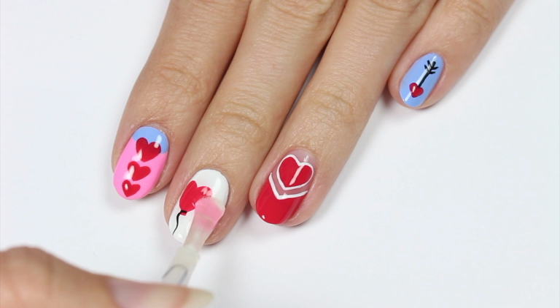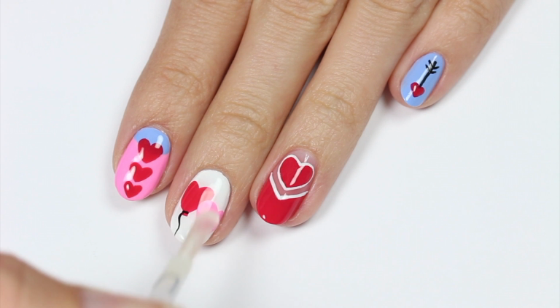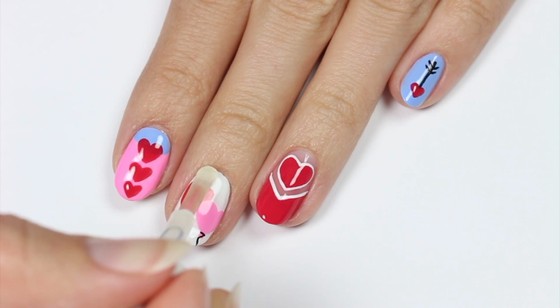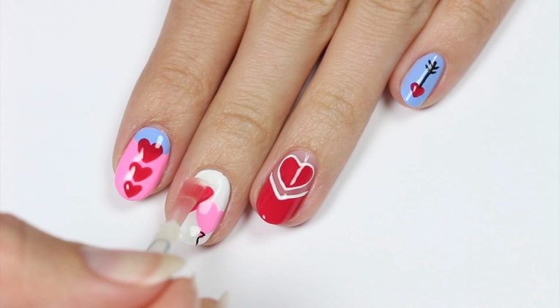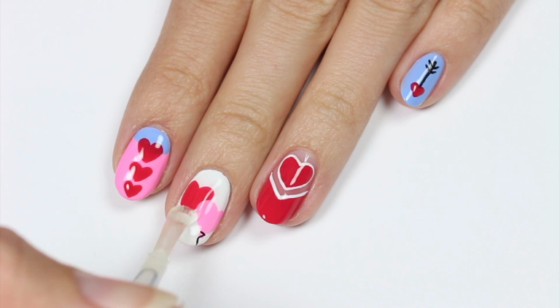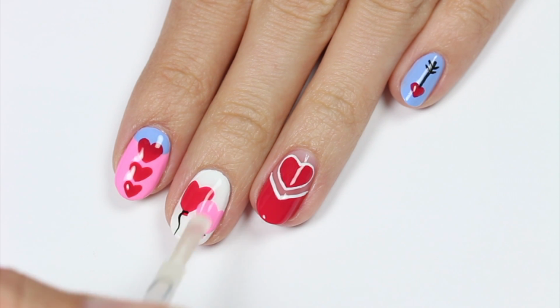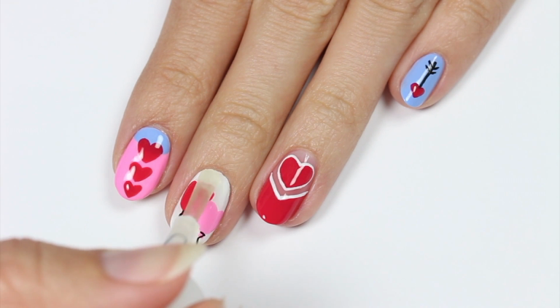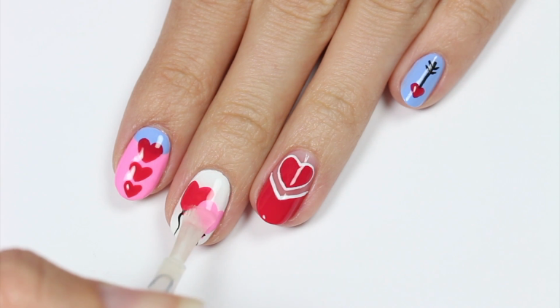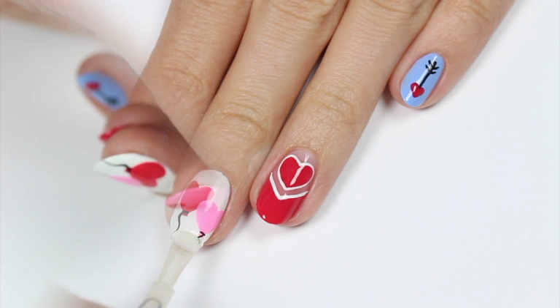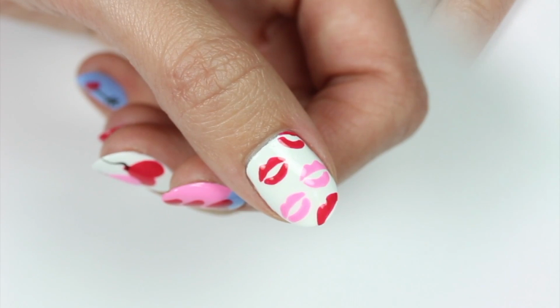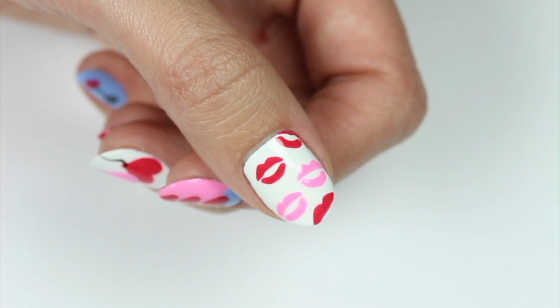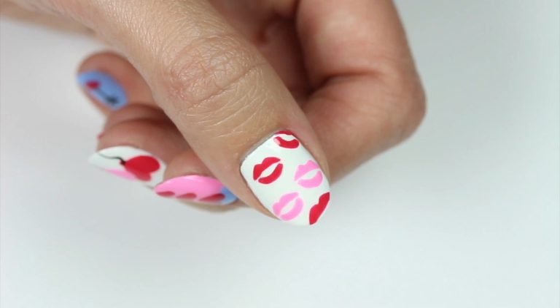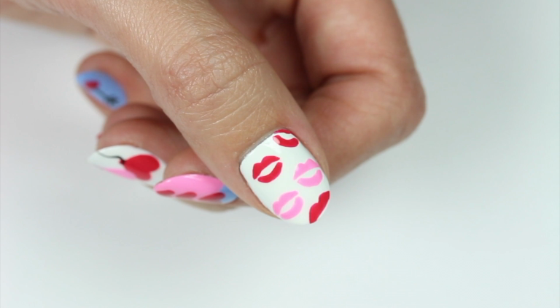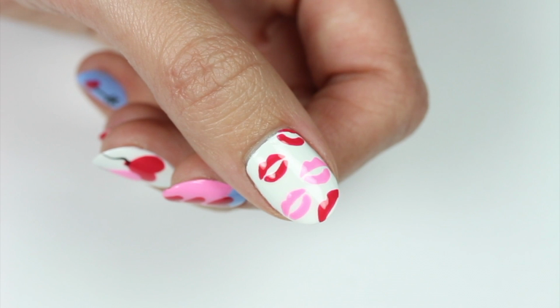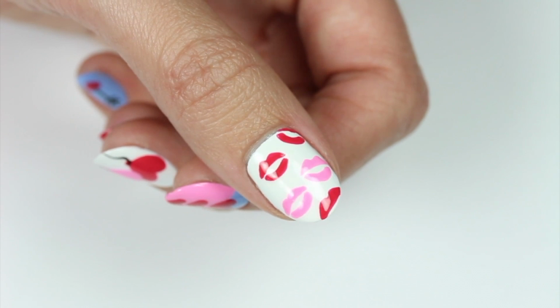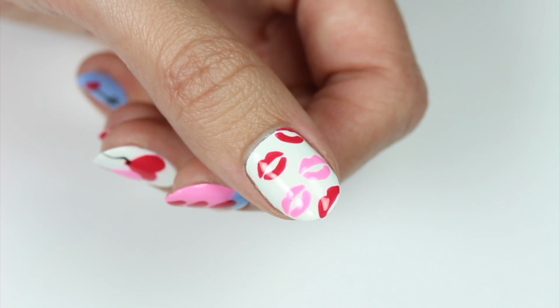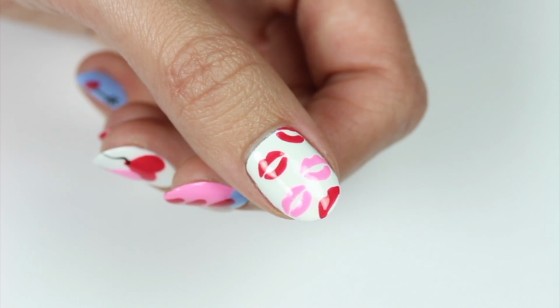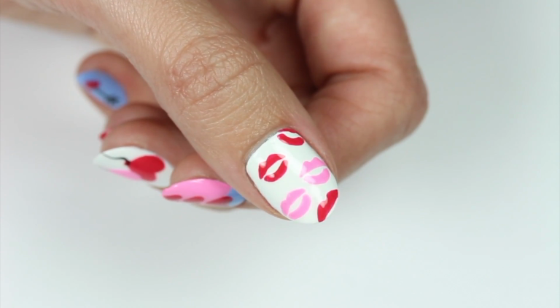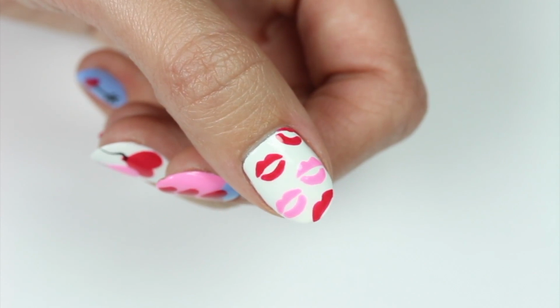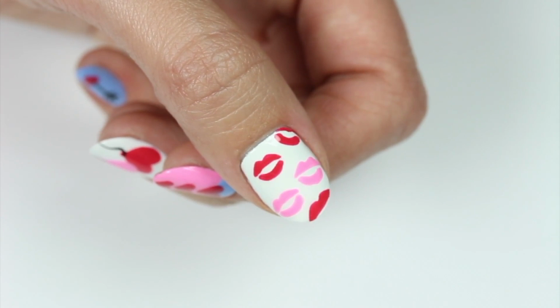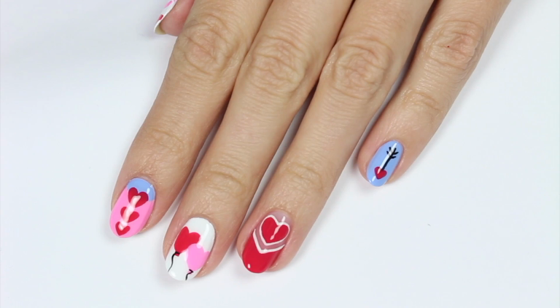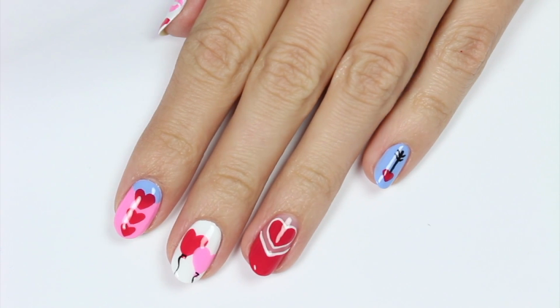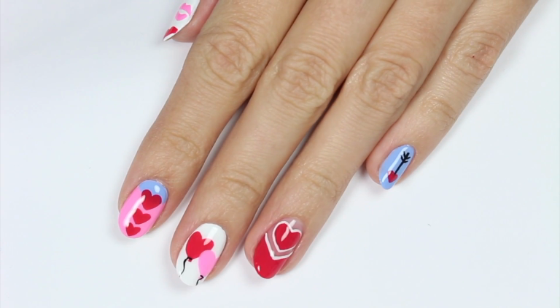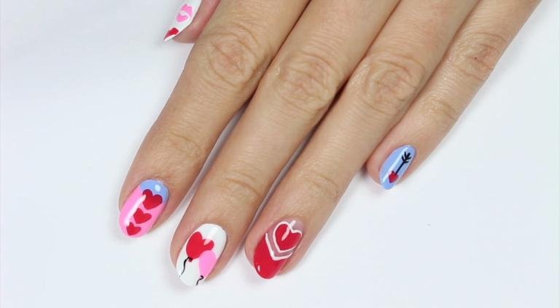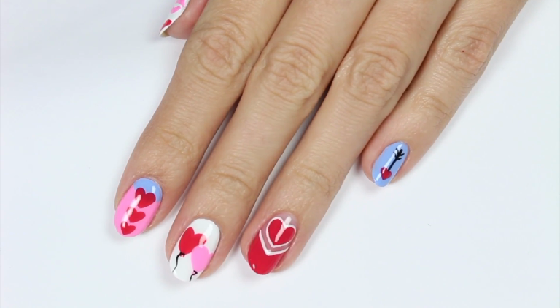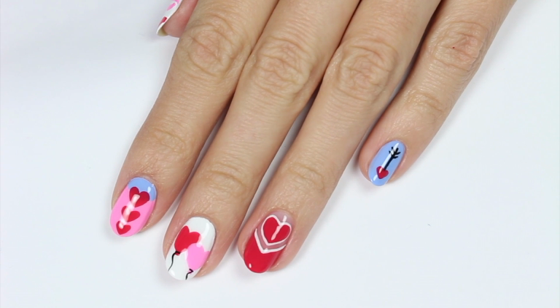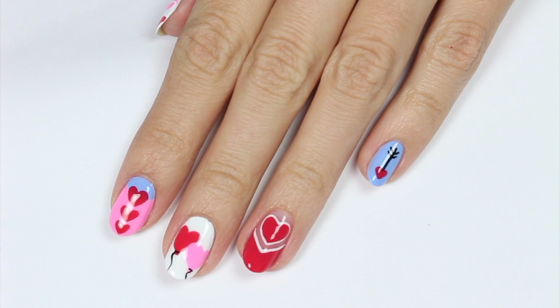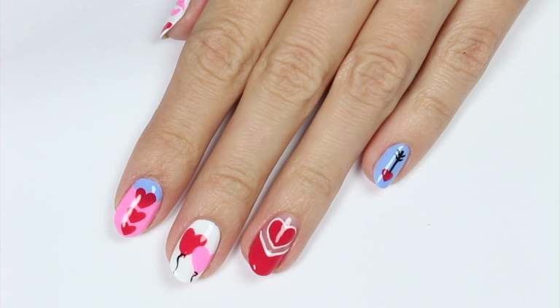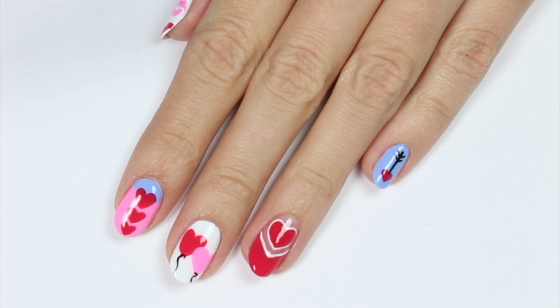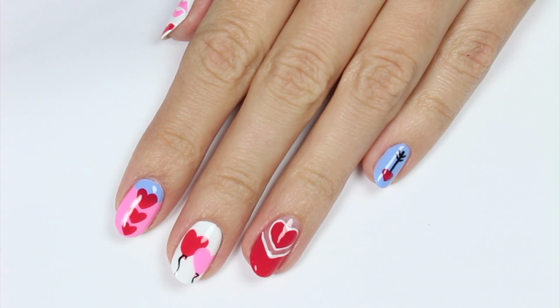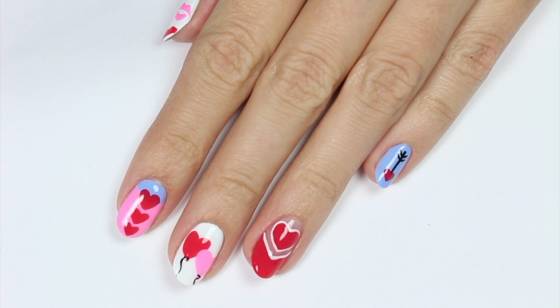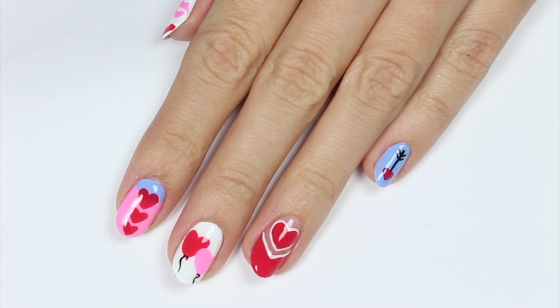So that's it for this video. If you'd like to see more videos on CutePolish, click these boxes. And click this circle to subscribe to CutePolish for a new video every Monday. If you'd like to check out my personal nail channel, click this circle here. Thanks for watching!